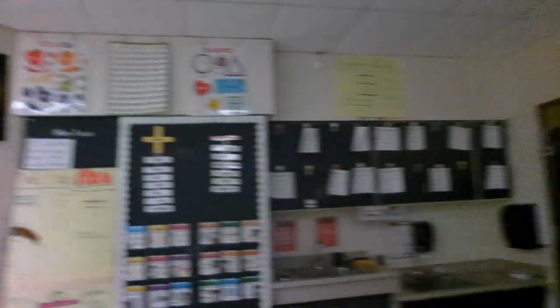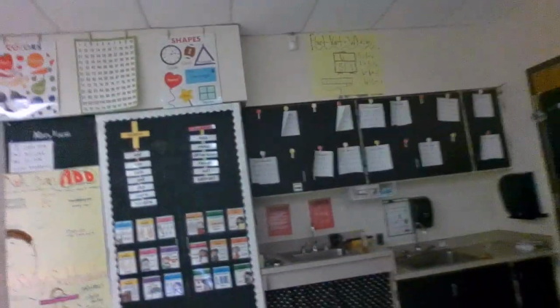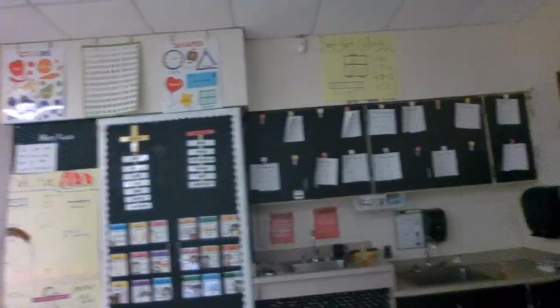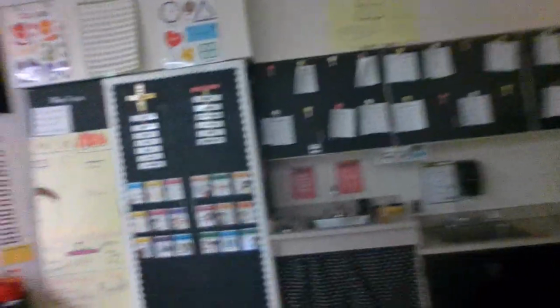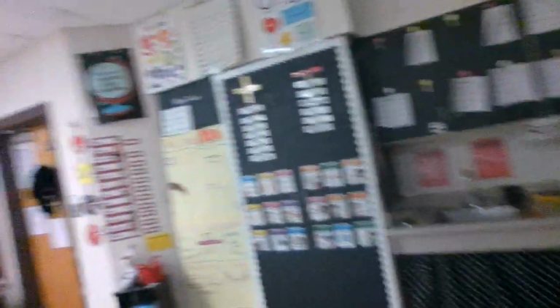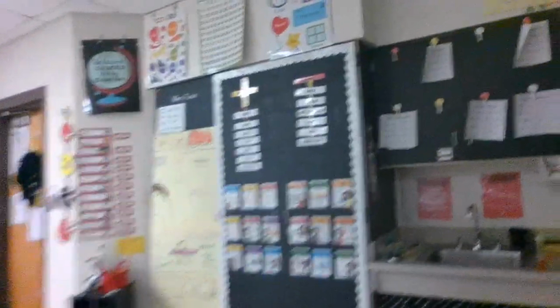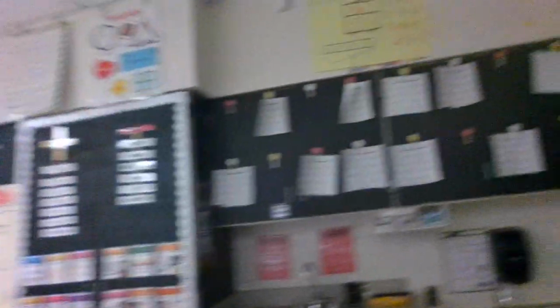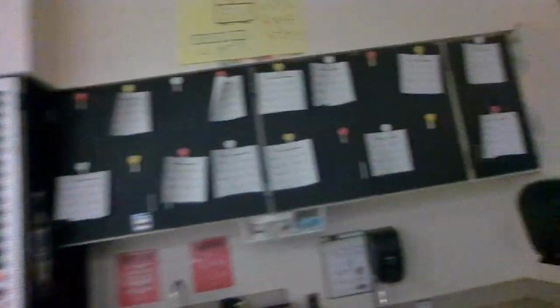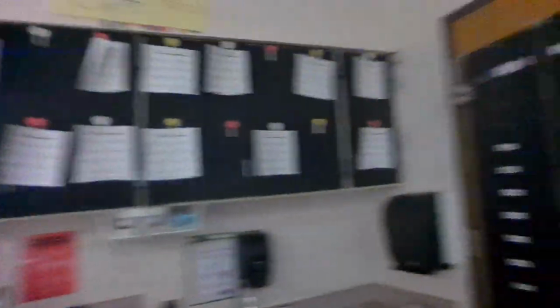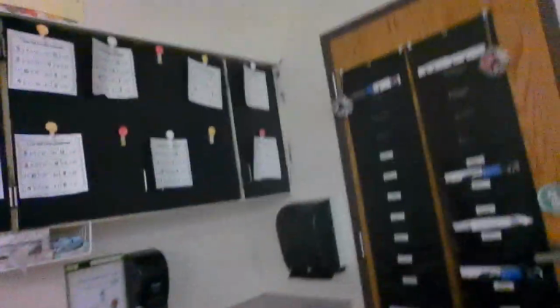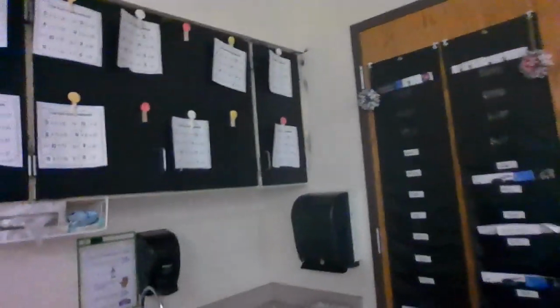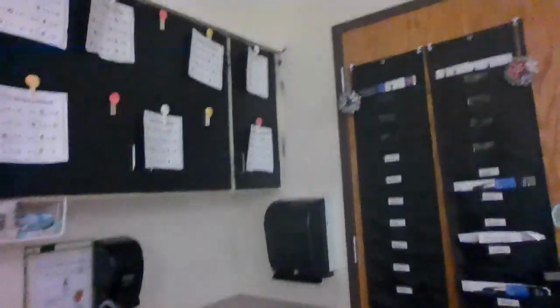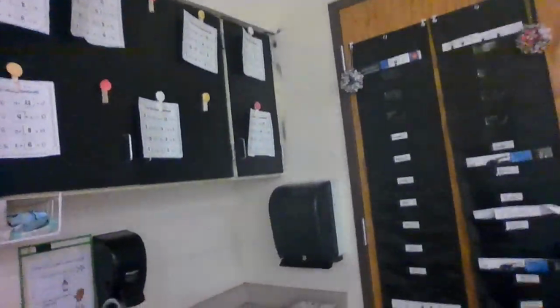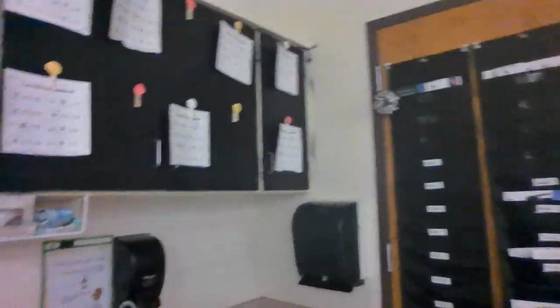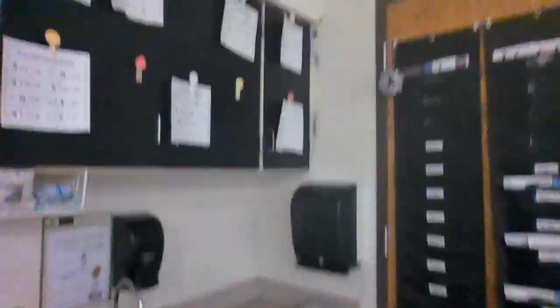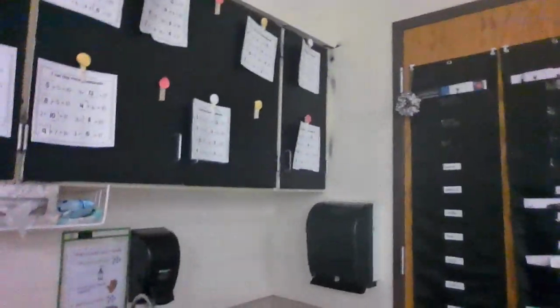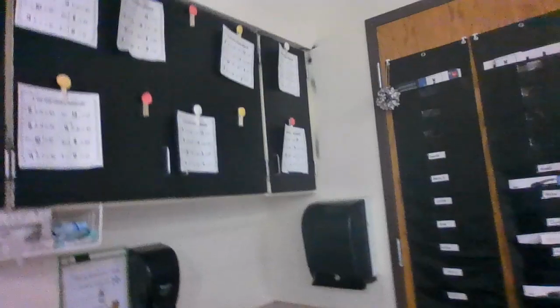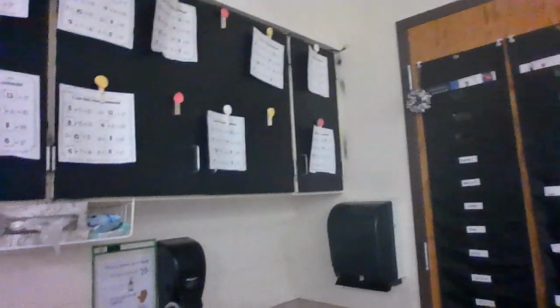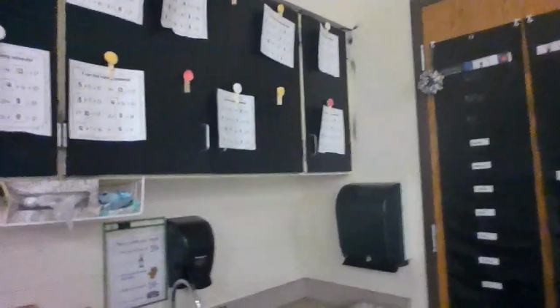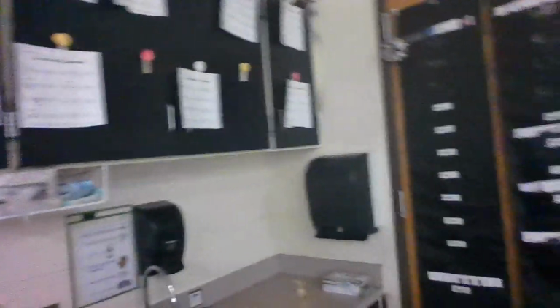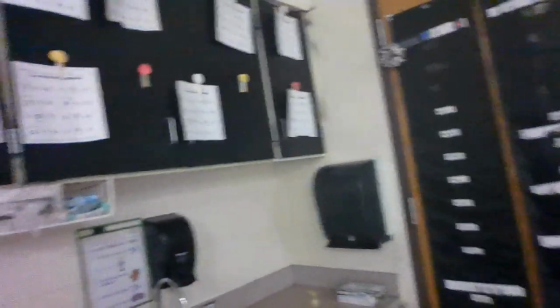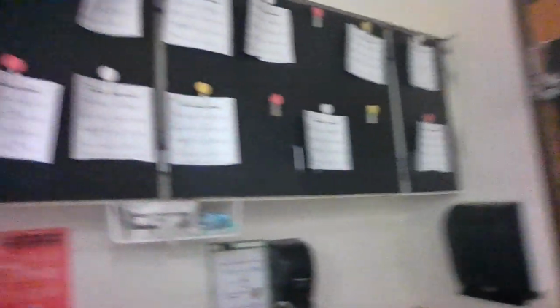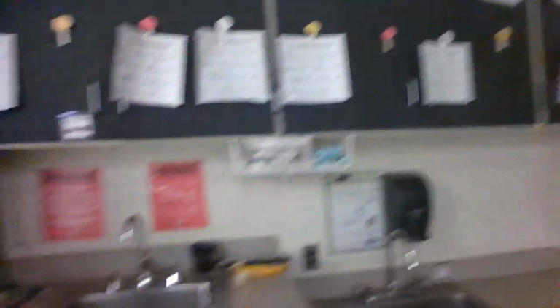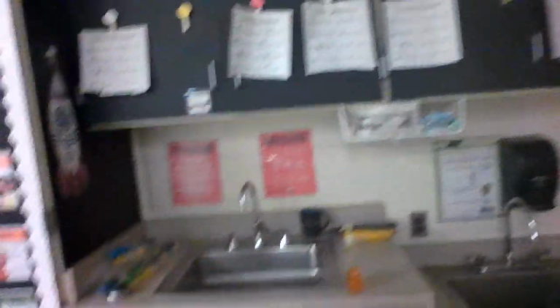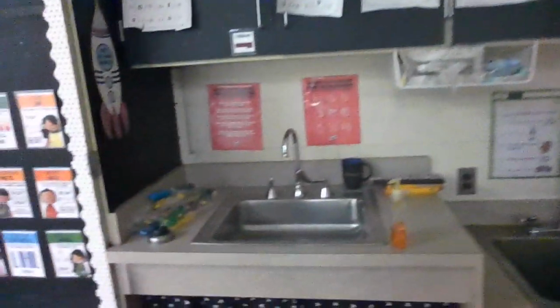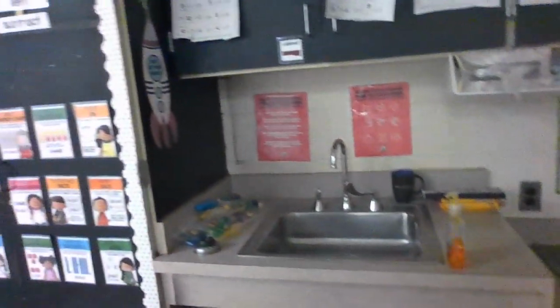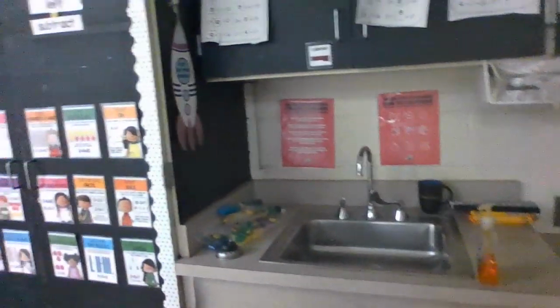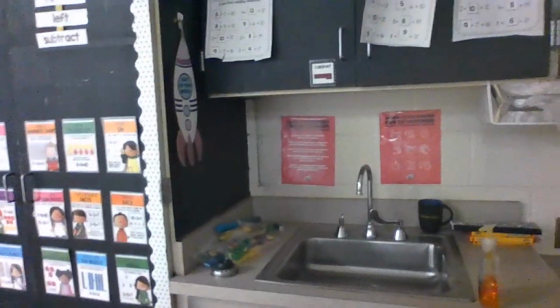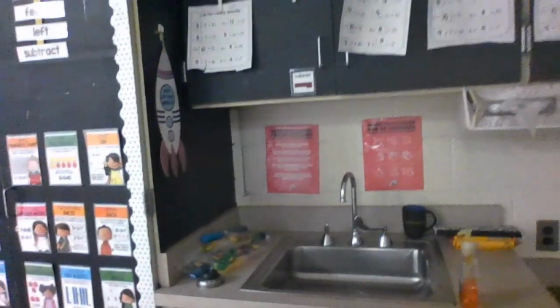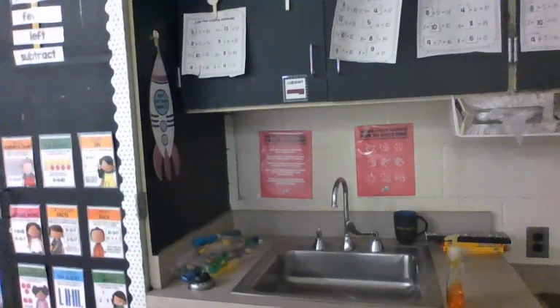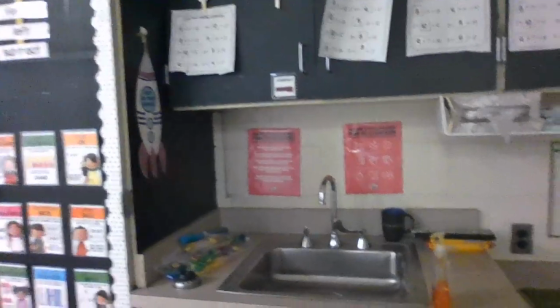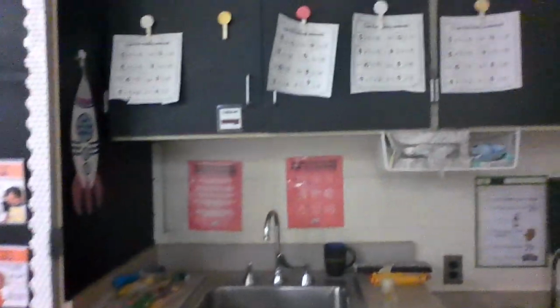We have a bathroom in our classroom over here by our sink, so they can use it without having to wander through the building to use the restroom. We also have a sink and they wash their hands after every time they use the restroom.